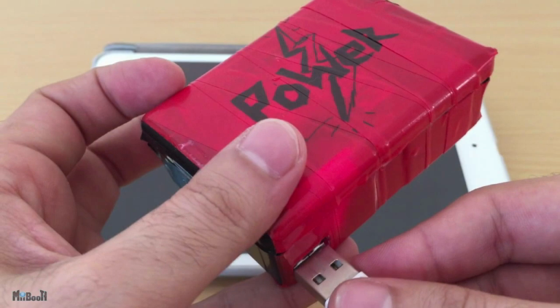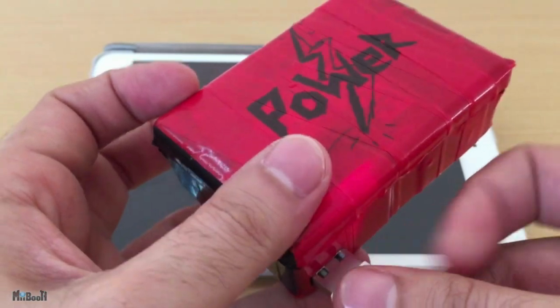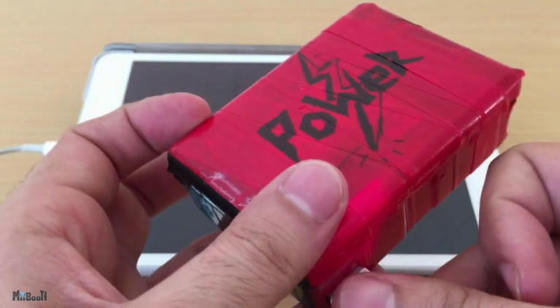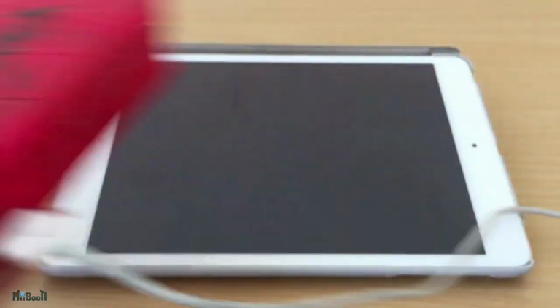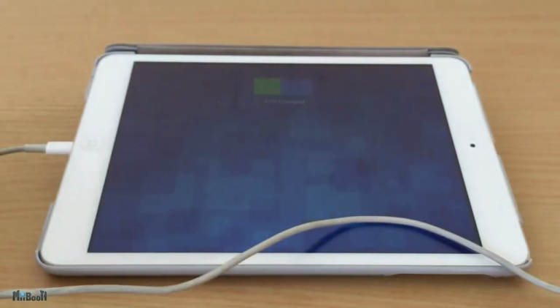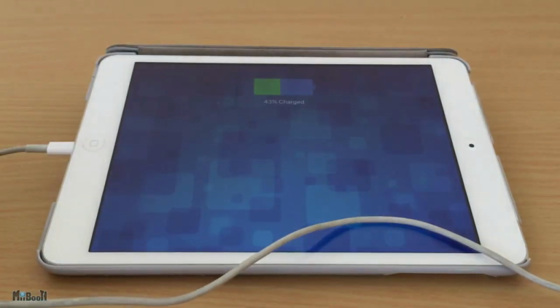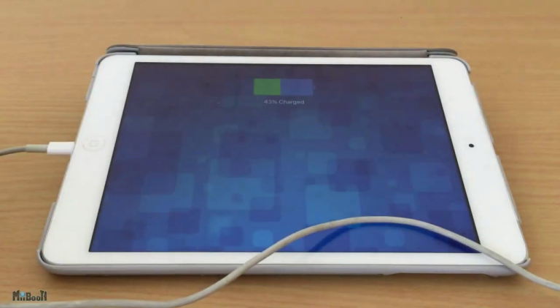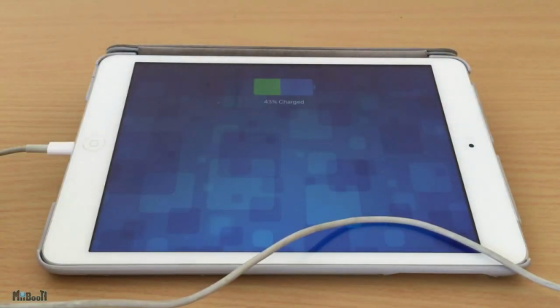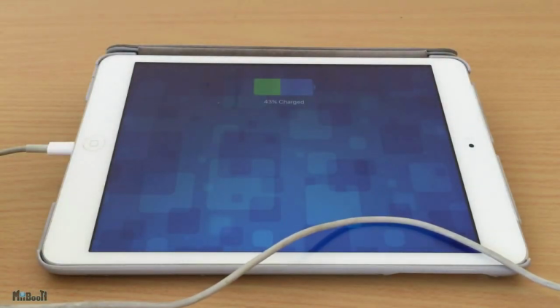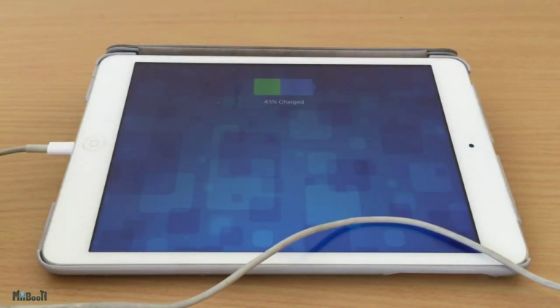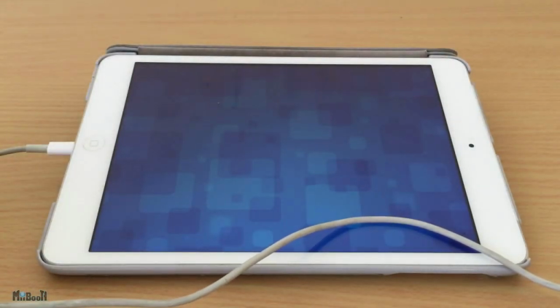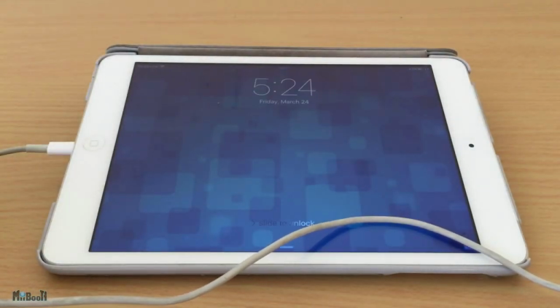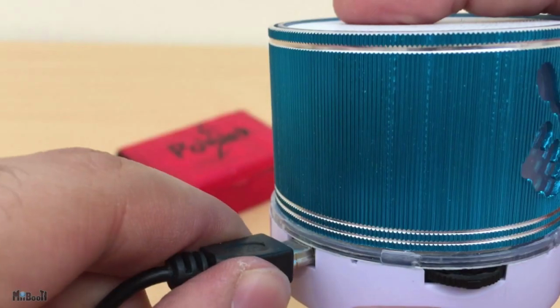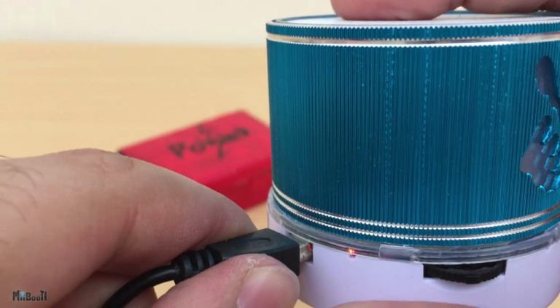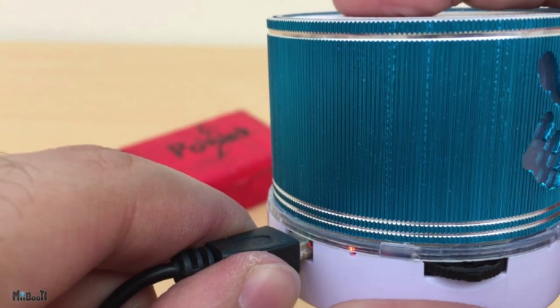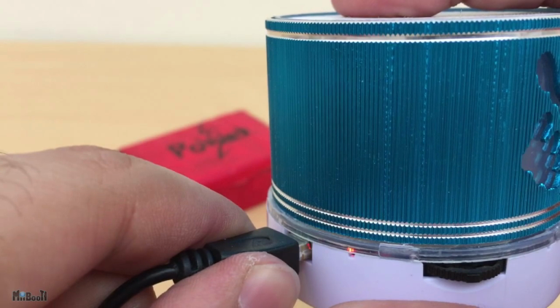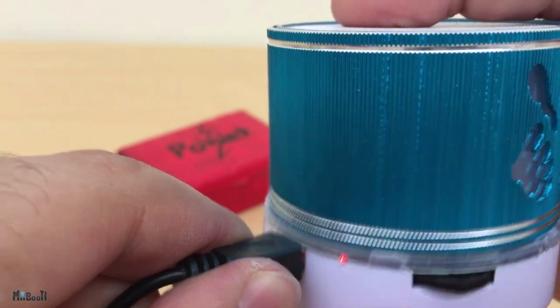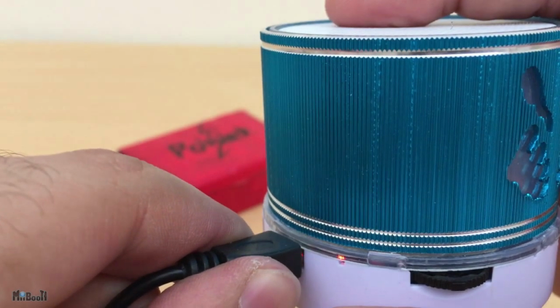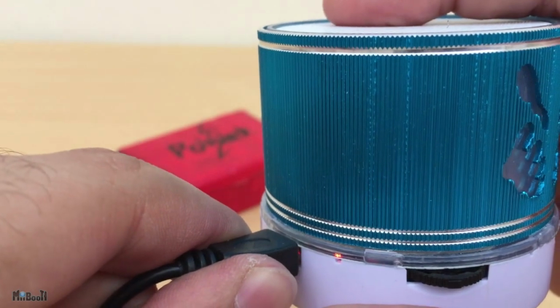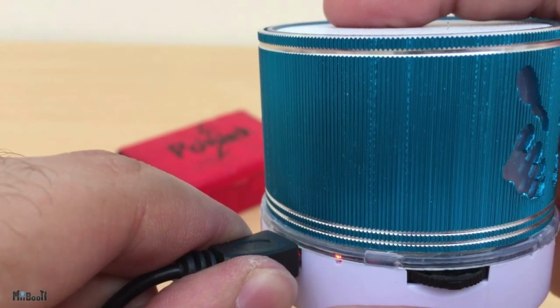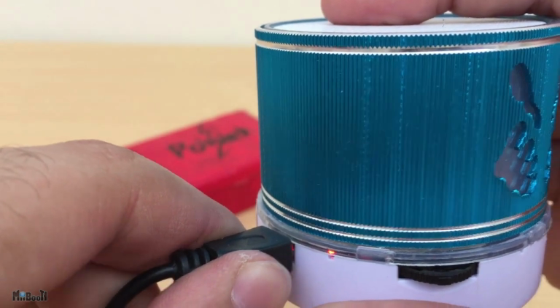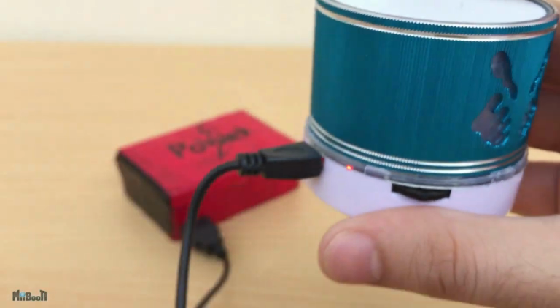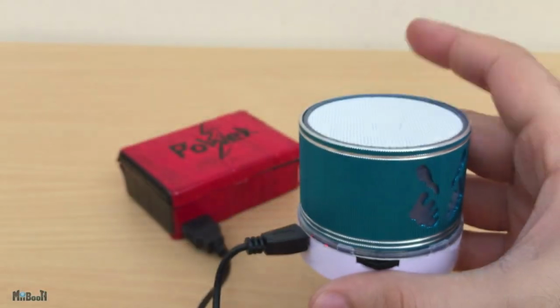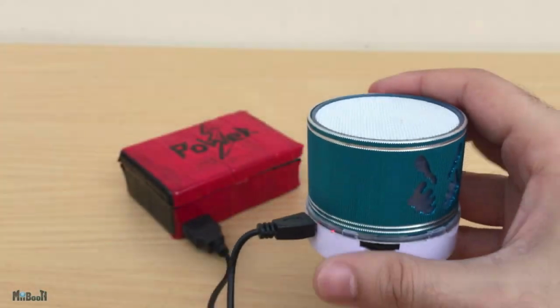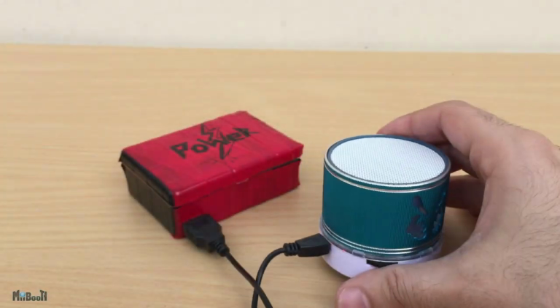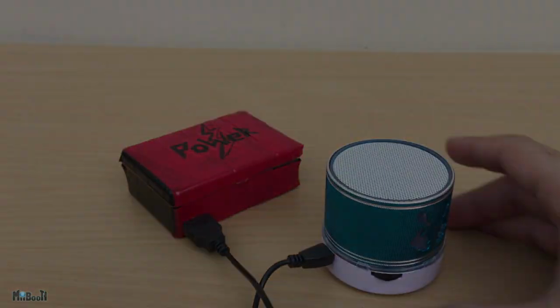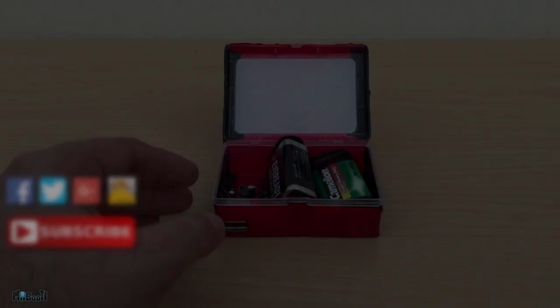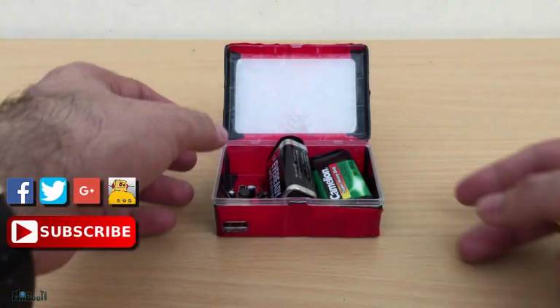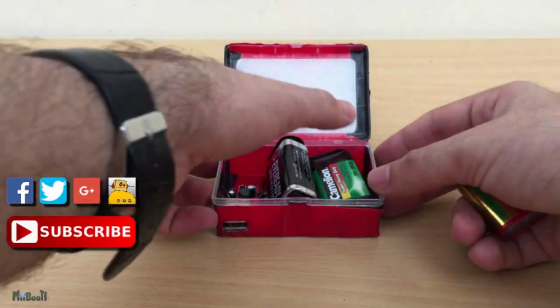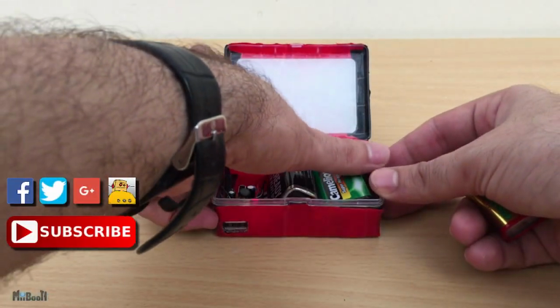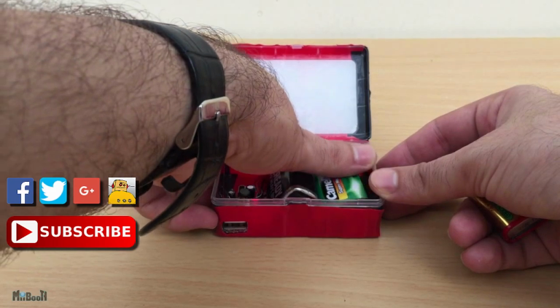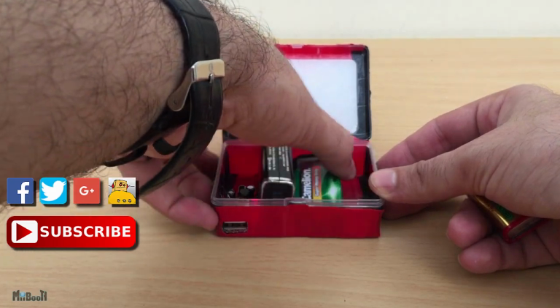And by the way, not just phones — it can even power other devices like tablets or this Bluetooth speaker. If a device accepts 5-volt DC, then this thing can handle it.